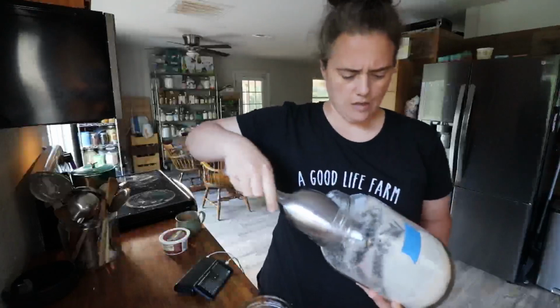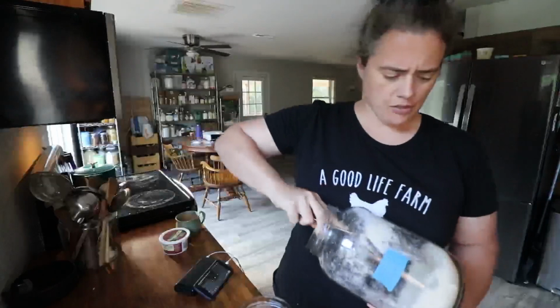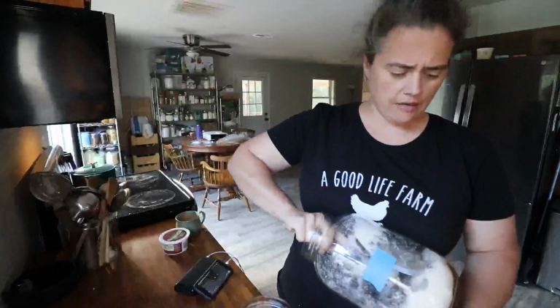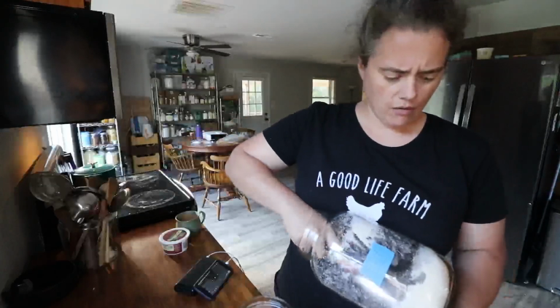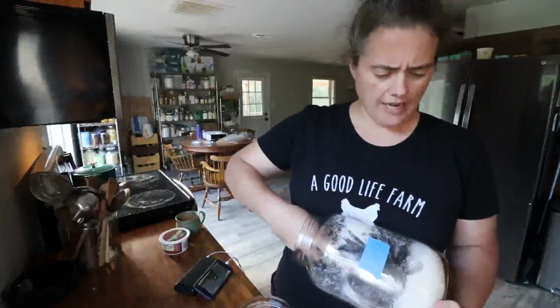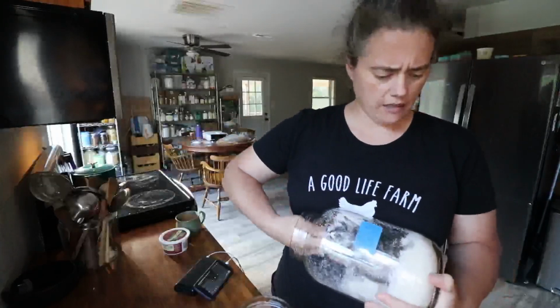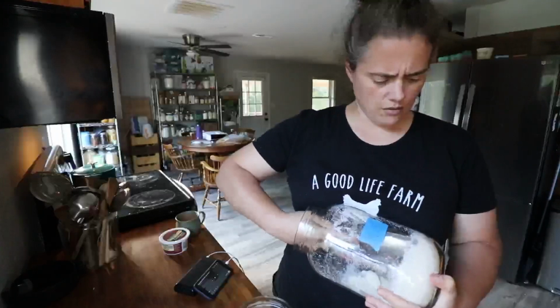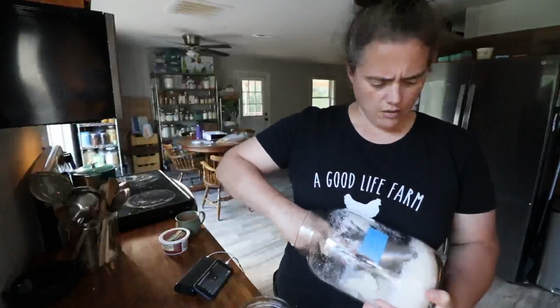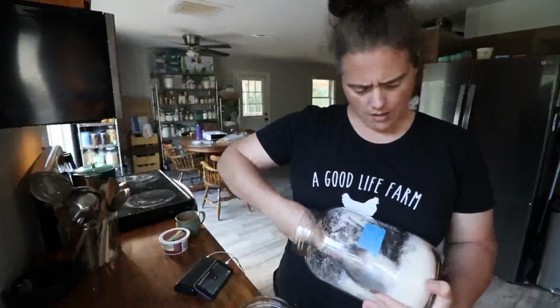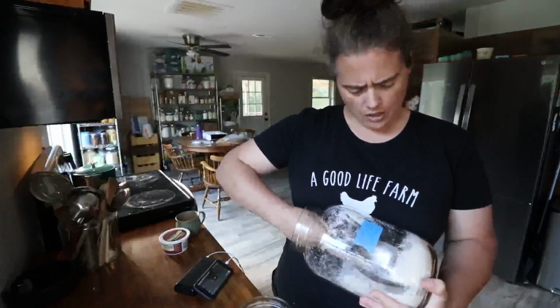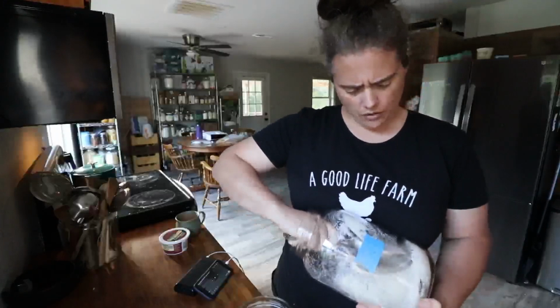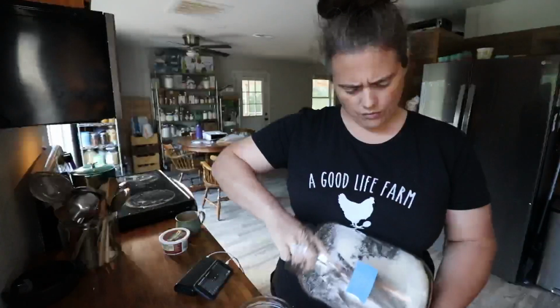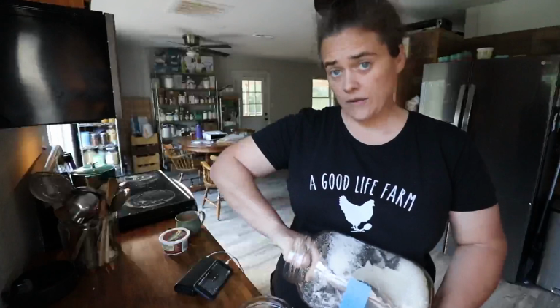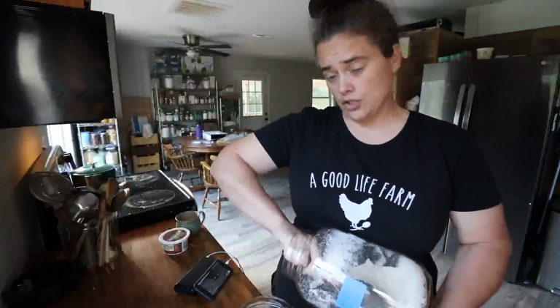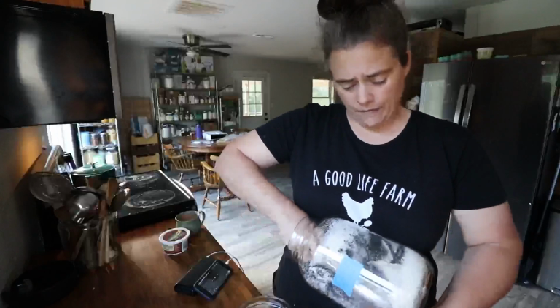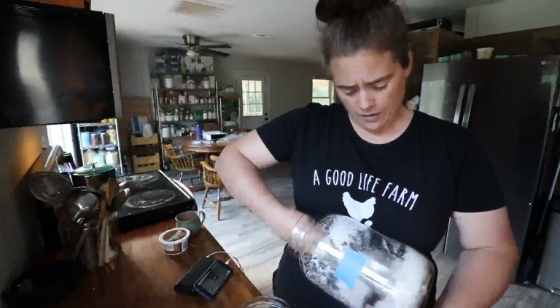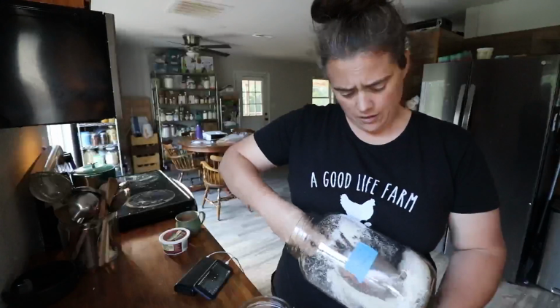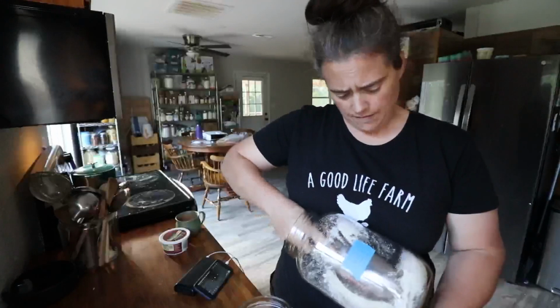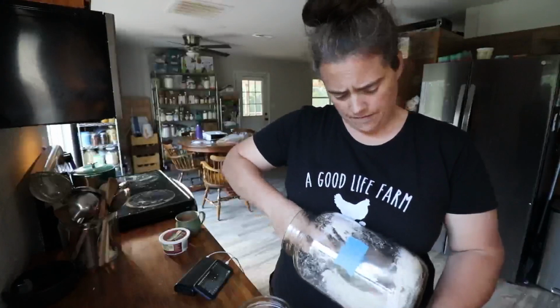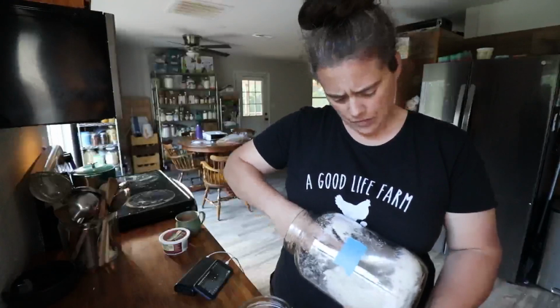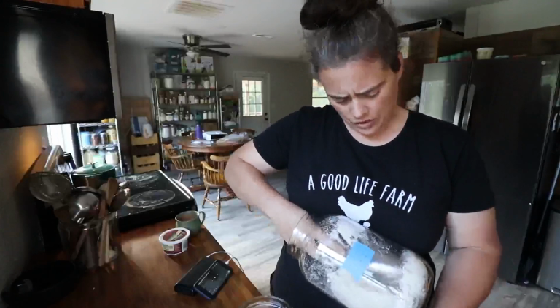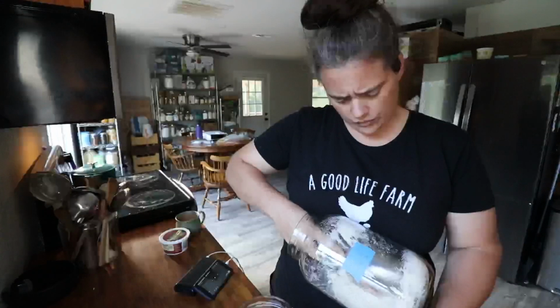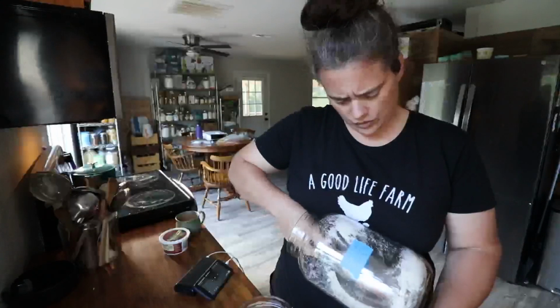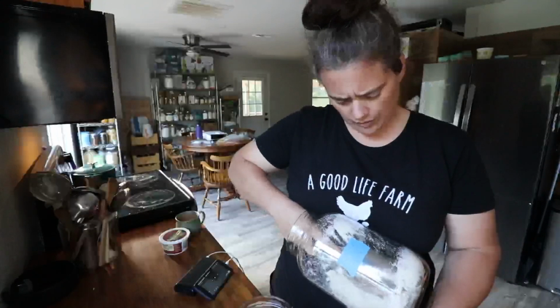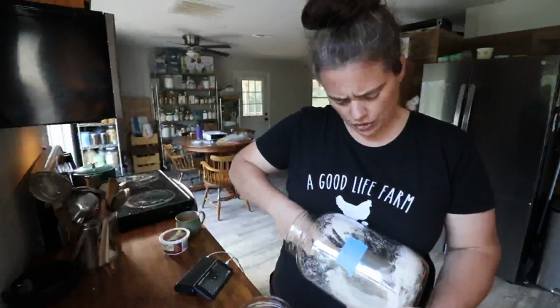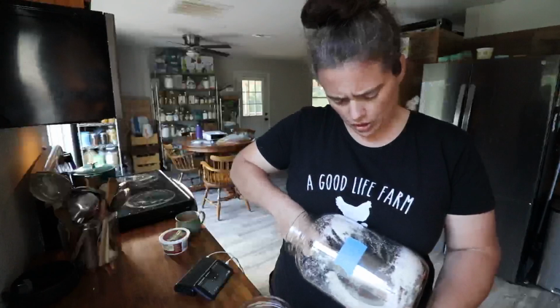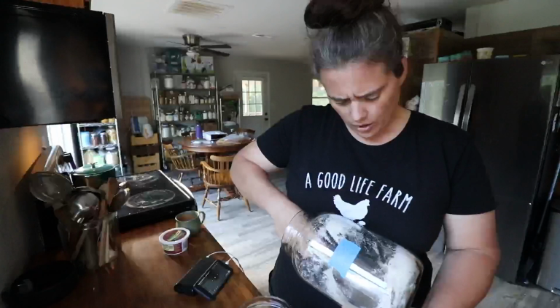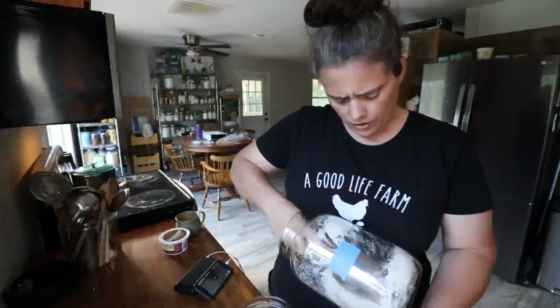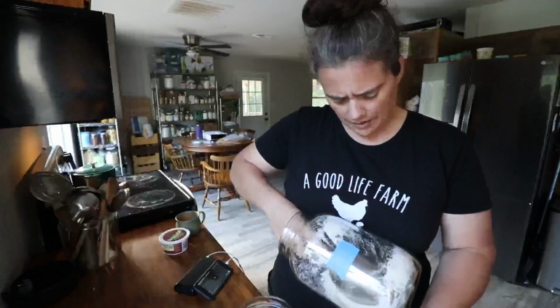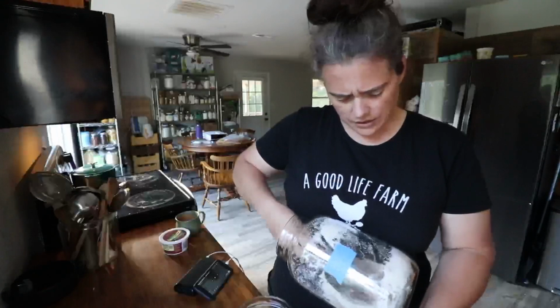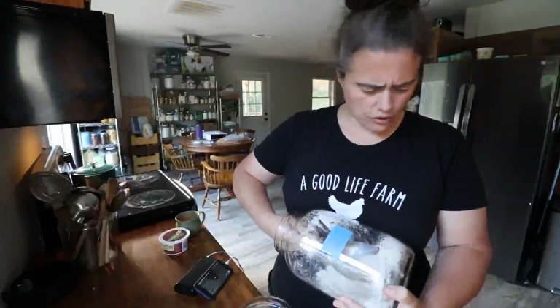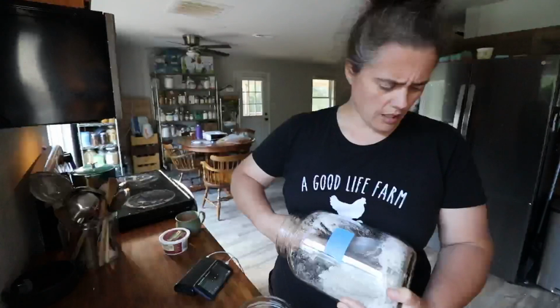I'm using organic Costco cane sugar. You can also use brown sugar, or you could add molasses to it.